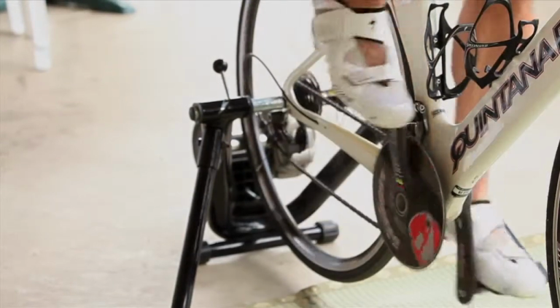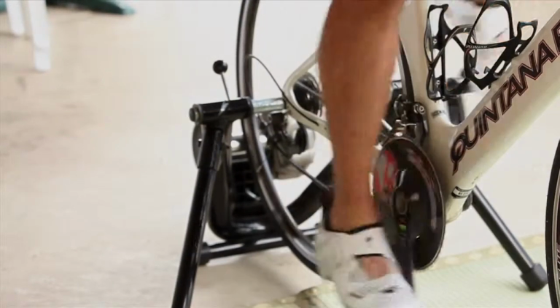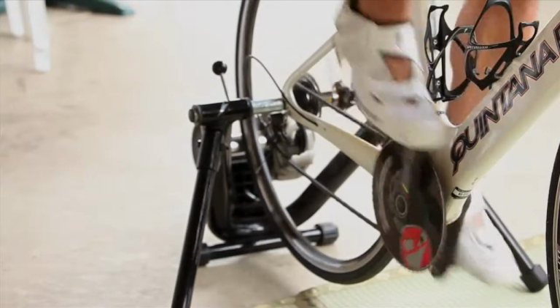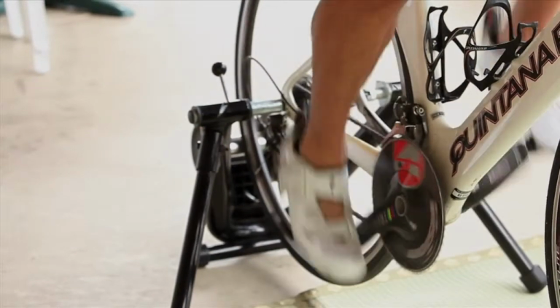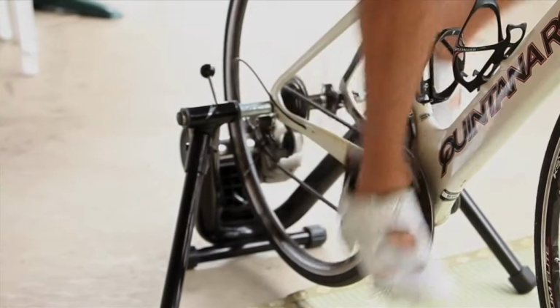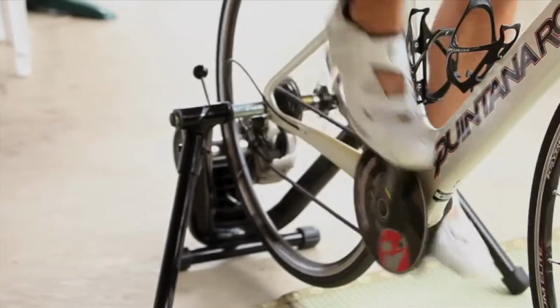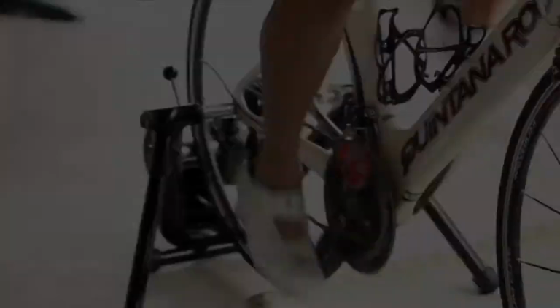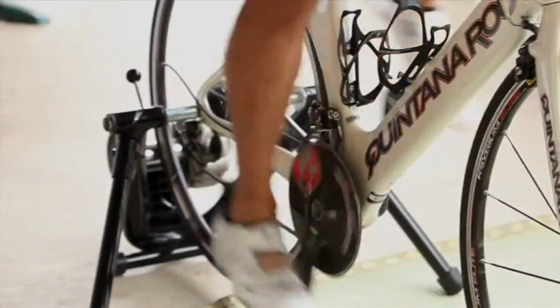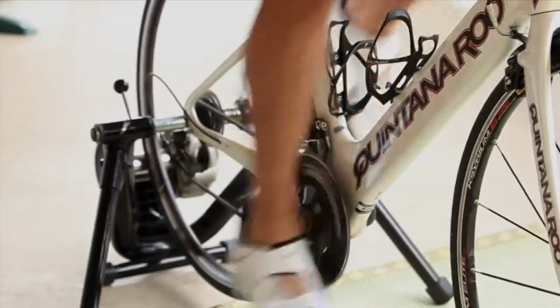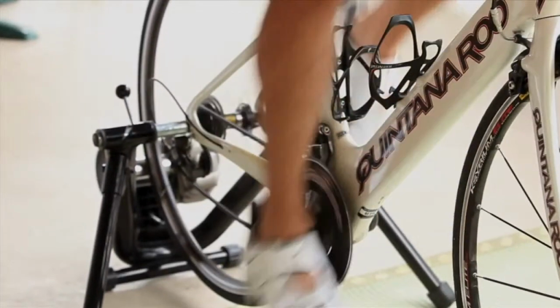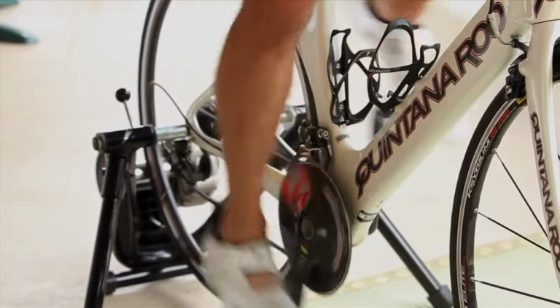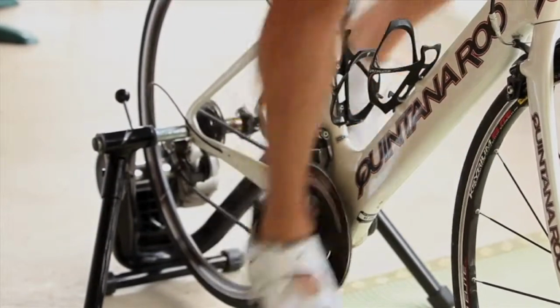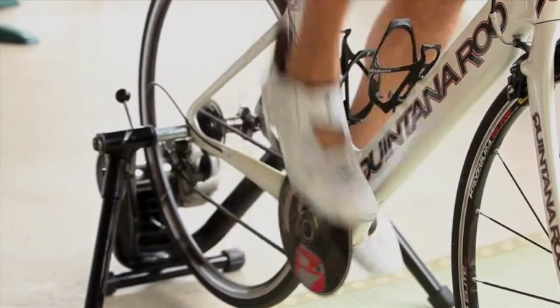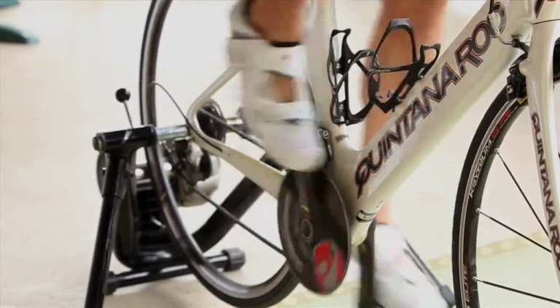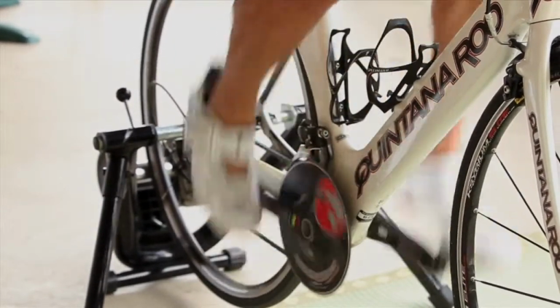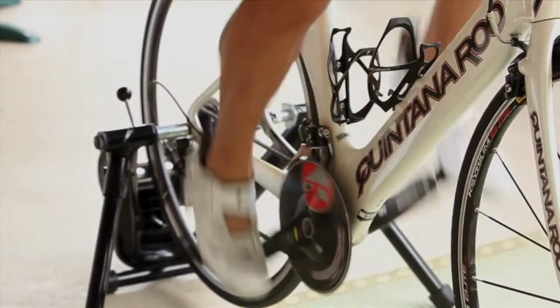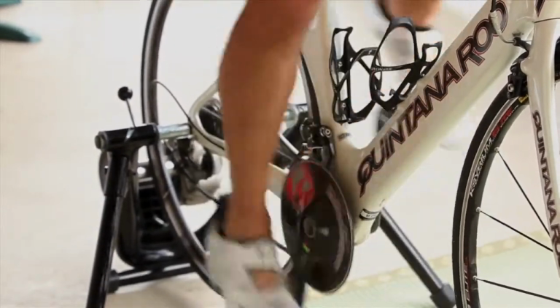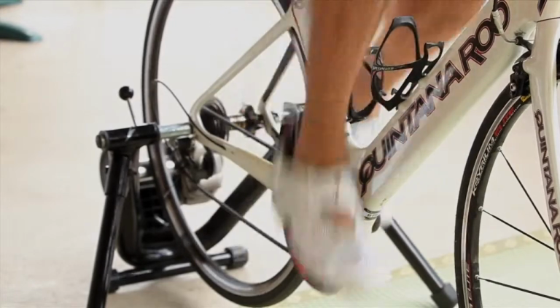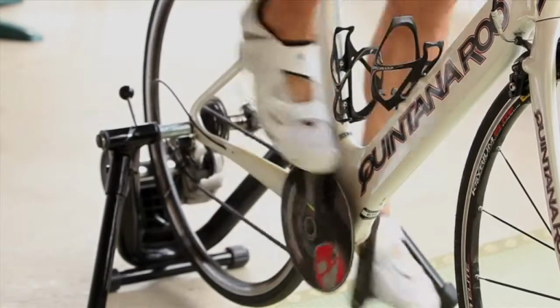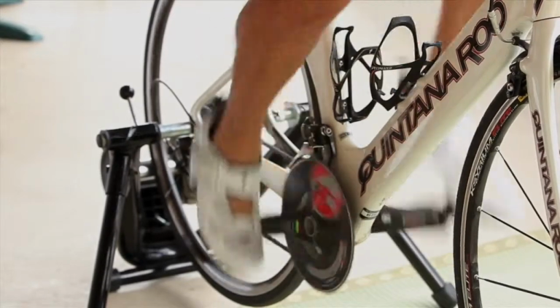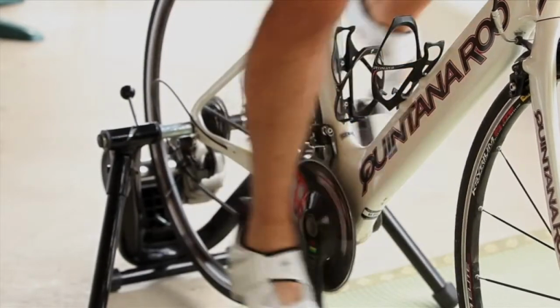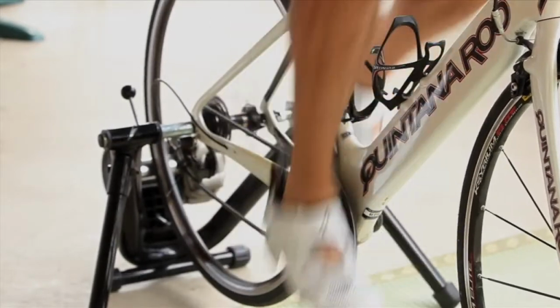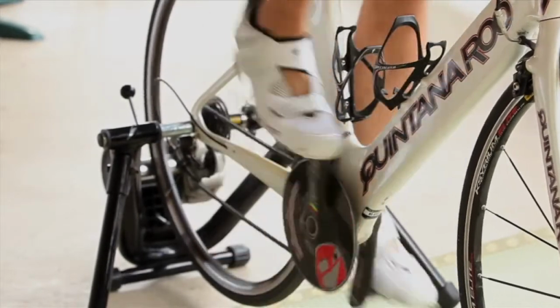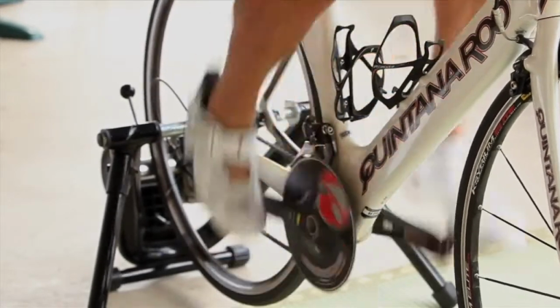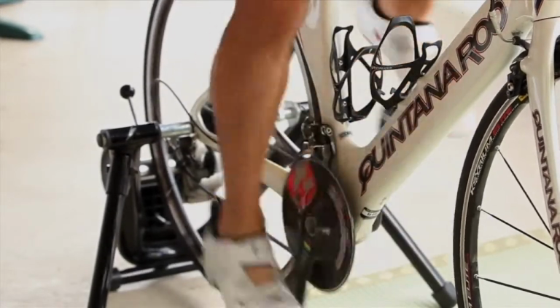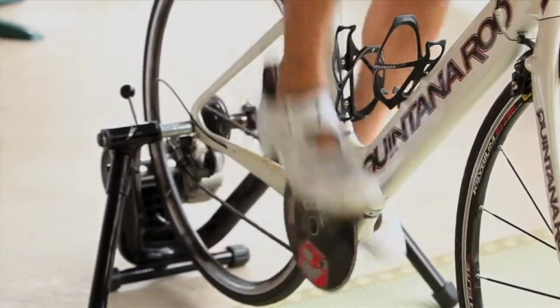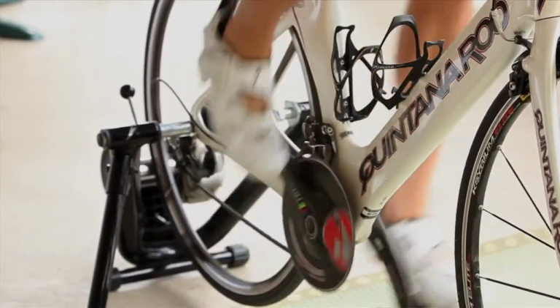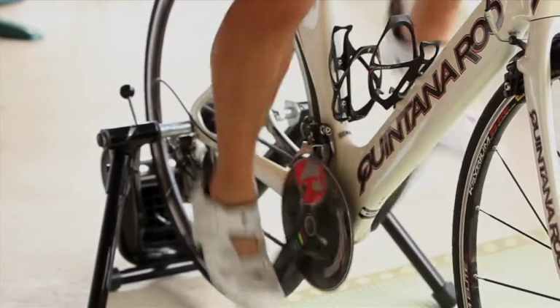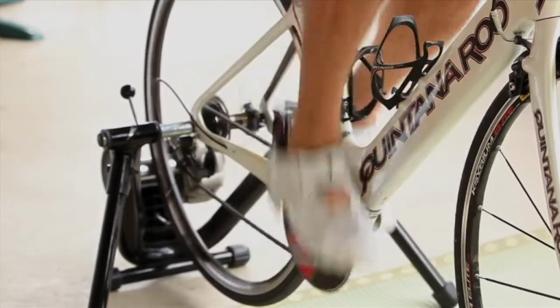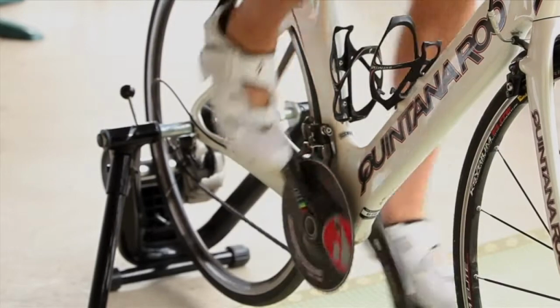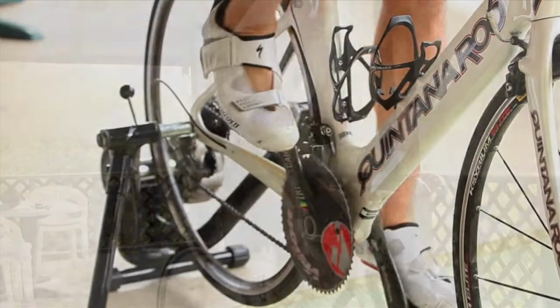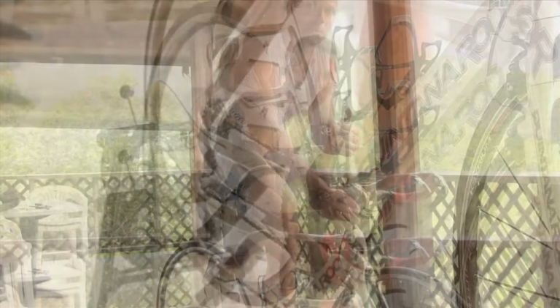I'll start pedaling as fast as I can. The goal is to pedal as fast as you can, but make sure you don't bounce in the saddle. As soon as I start bouncing up and down in the saddle, I need to back it off a little bit.